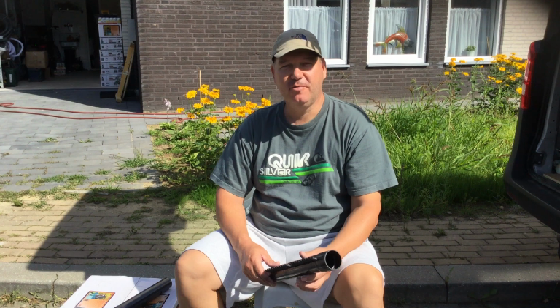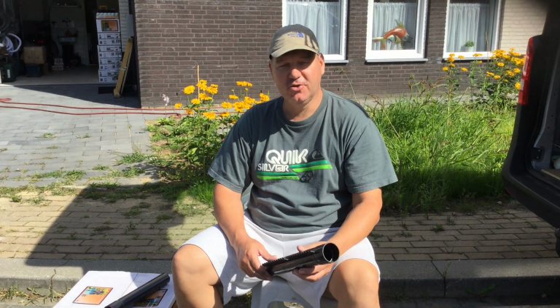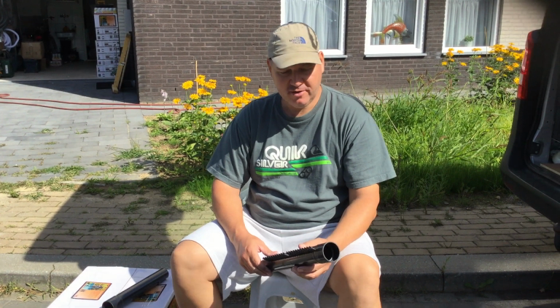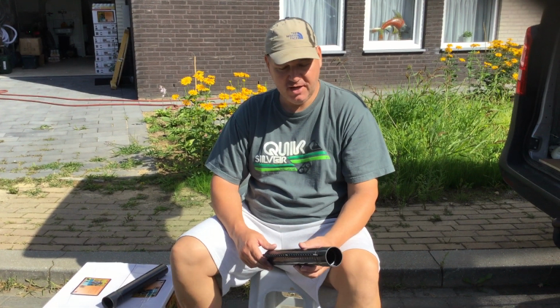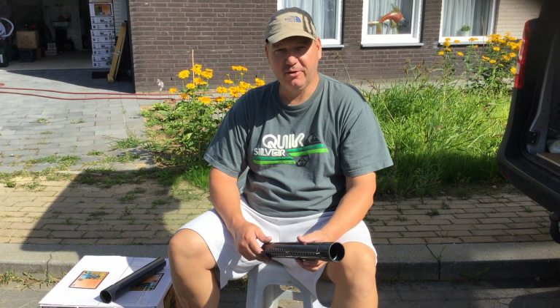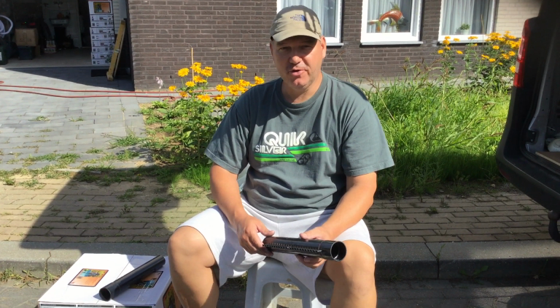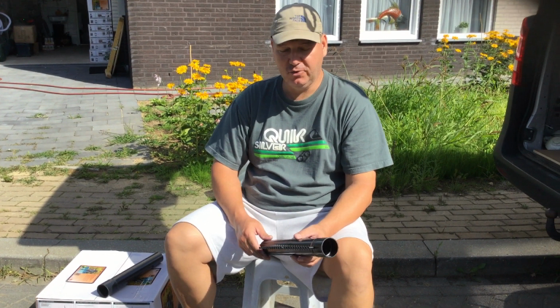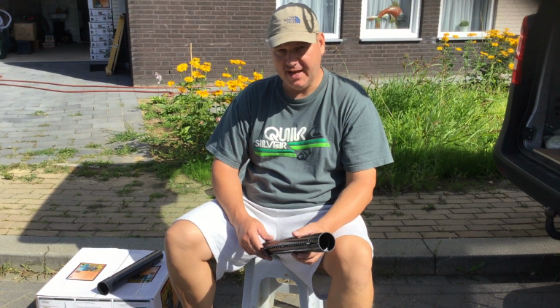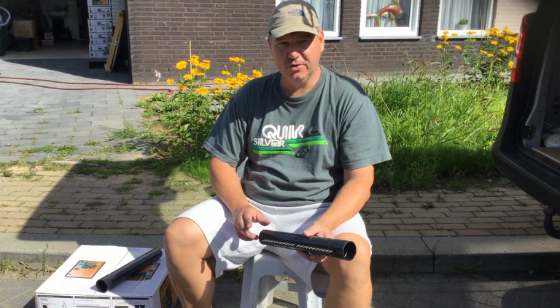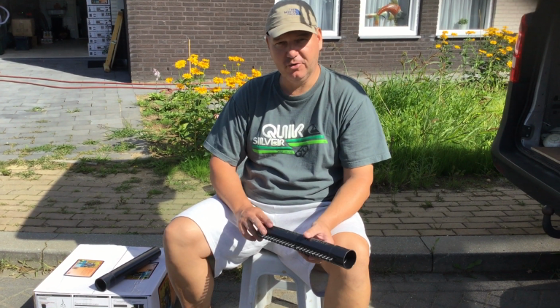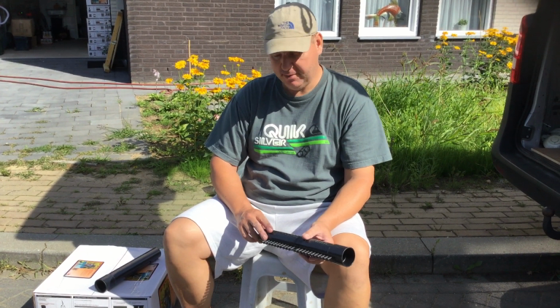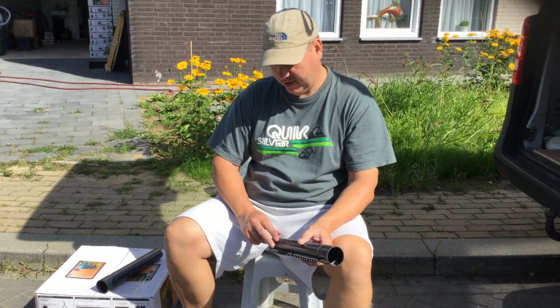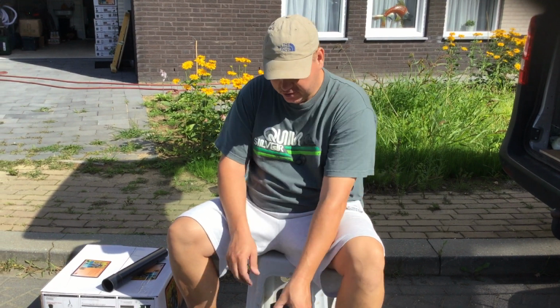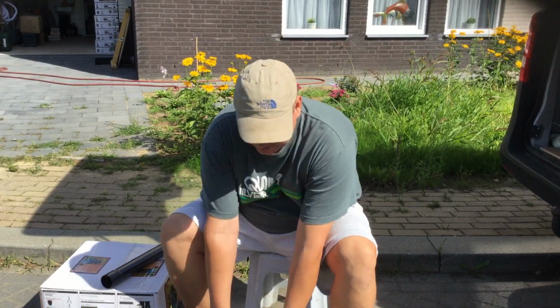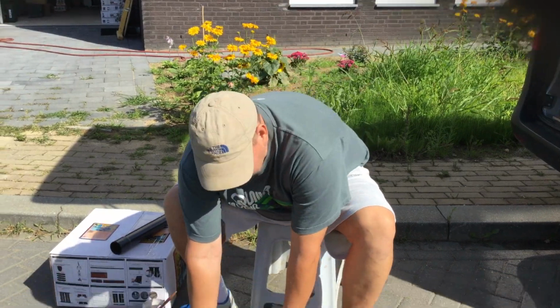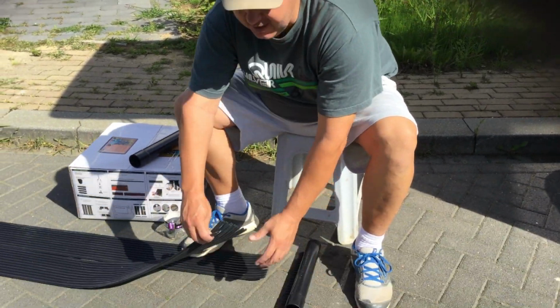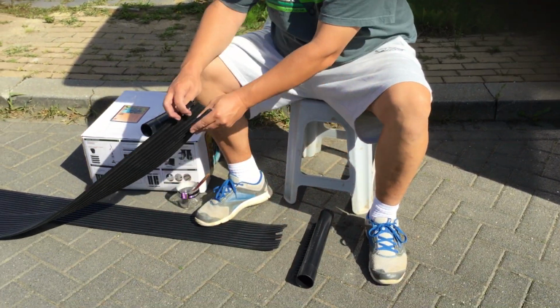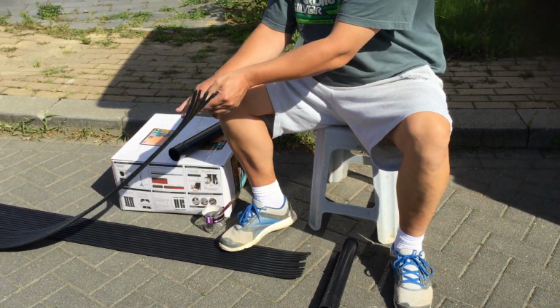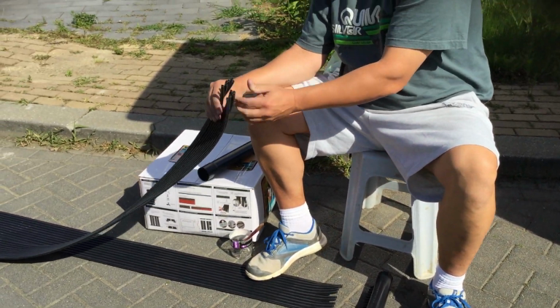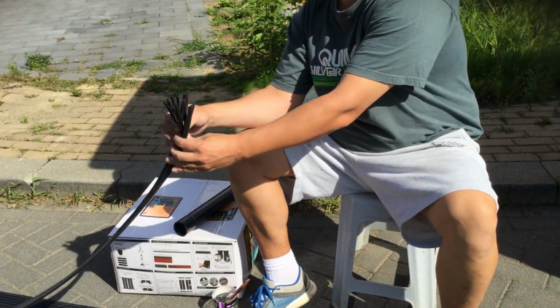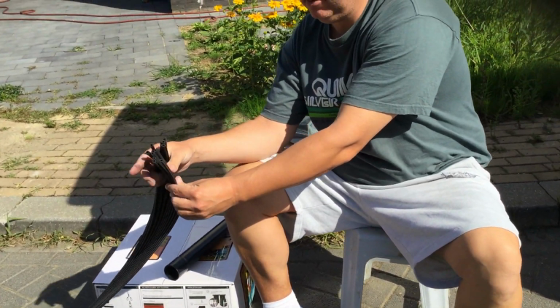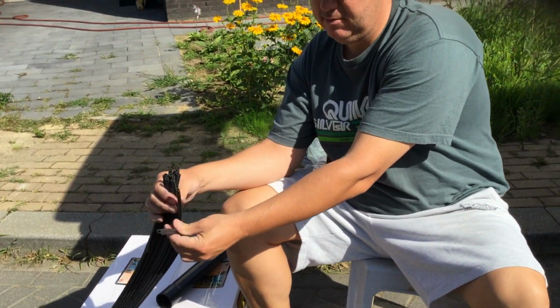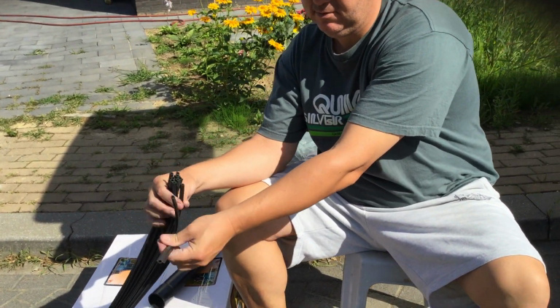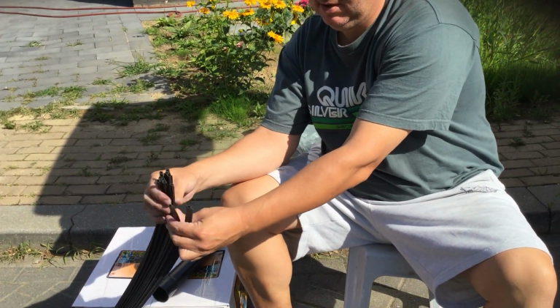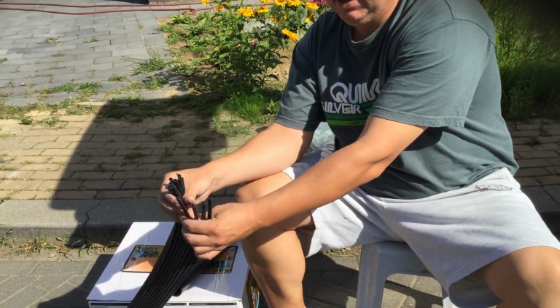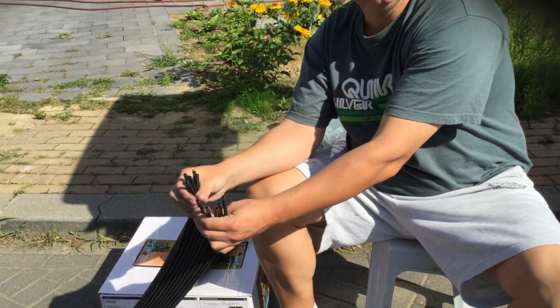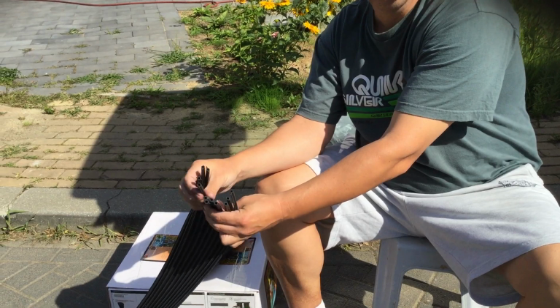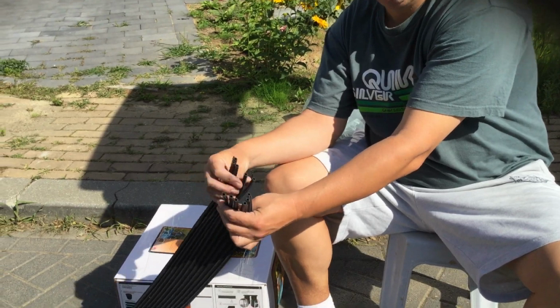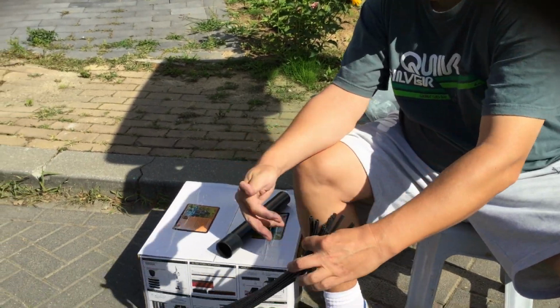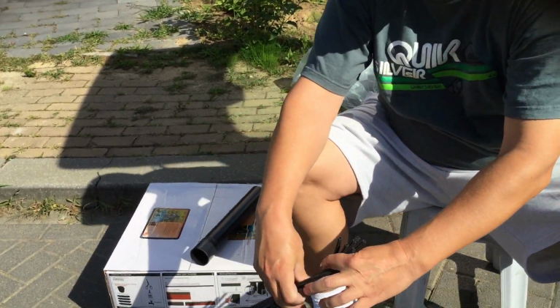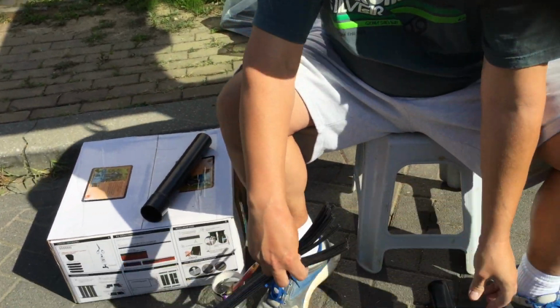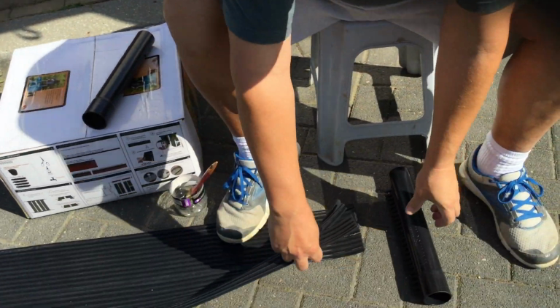This is Rich4Bio or Solar. Today I will show you how to connect them to the pipe. First I take the EPDM, I cut them to single tubes and now I'm going to connect them to the pipe.